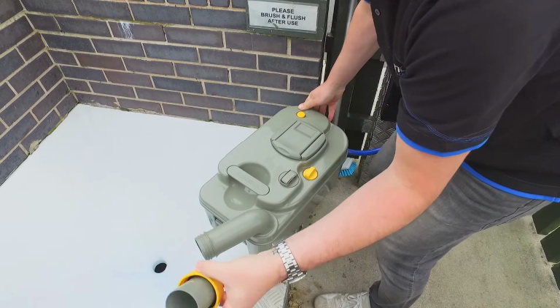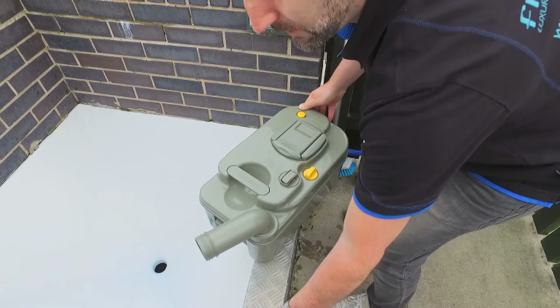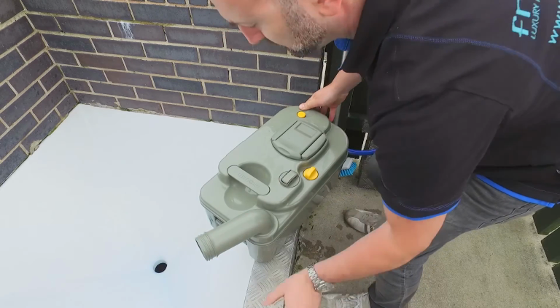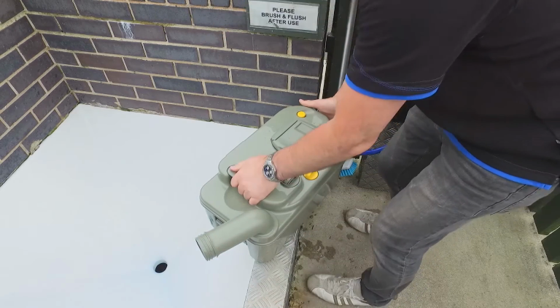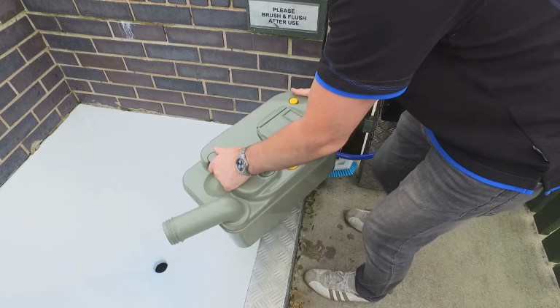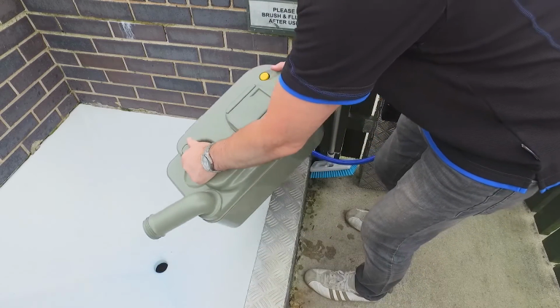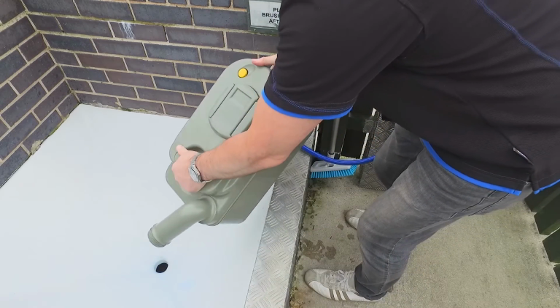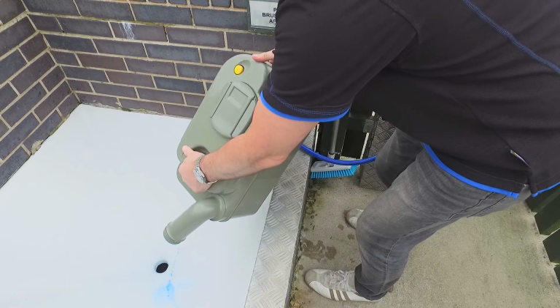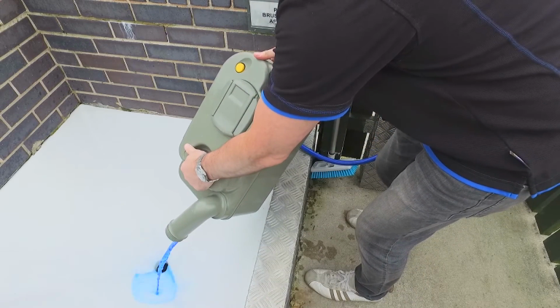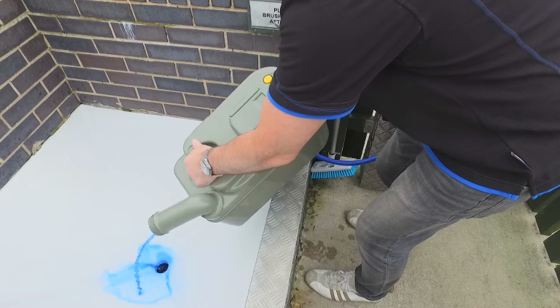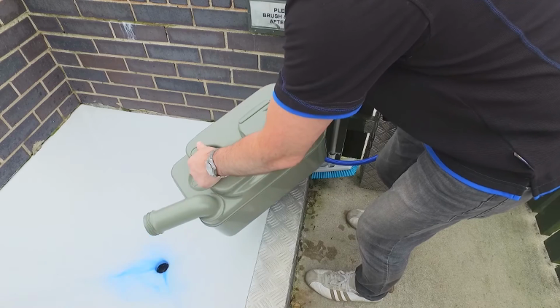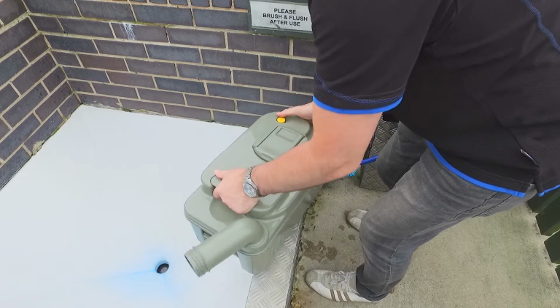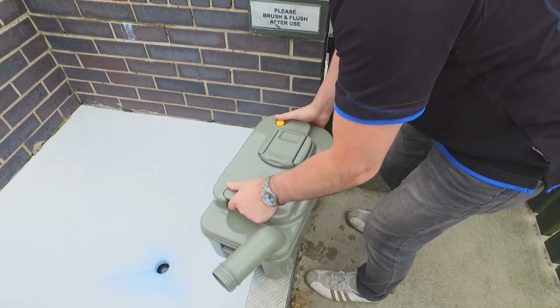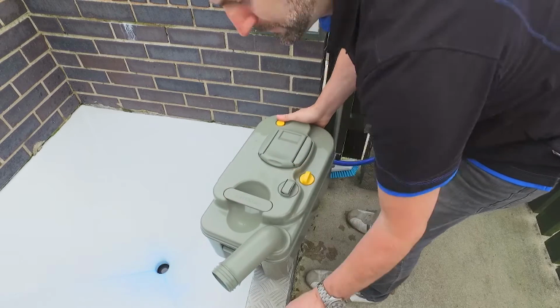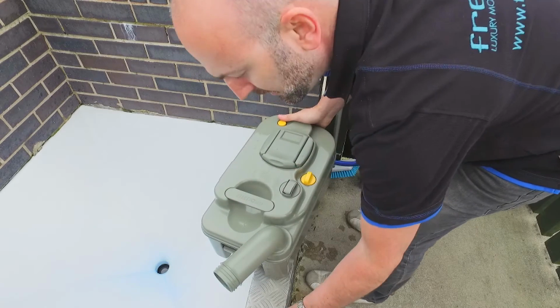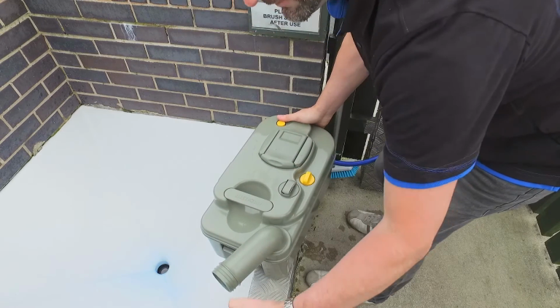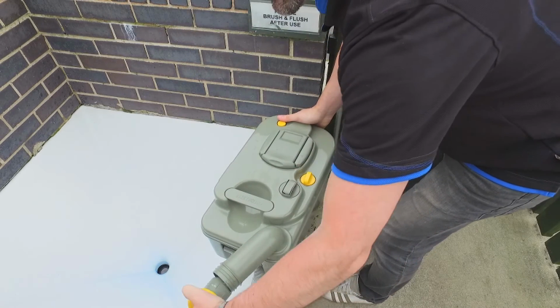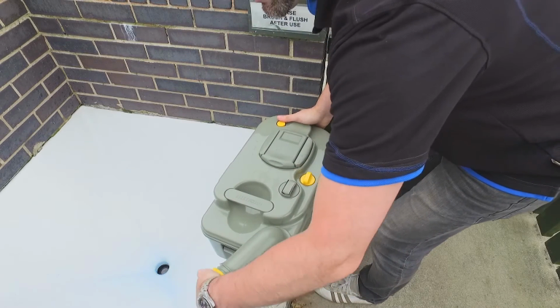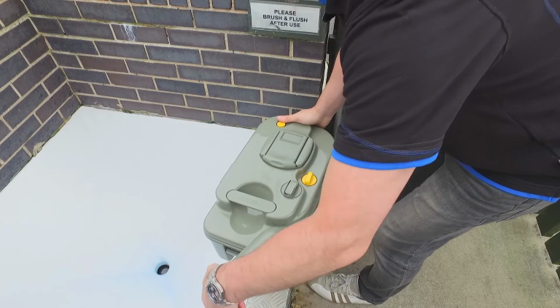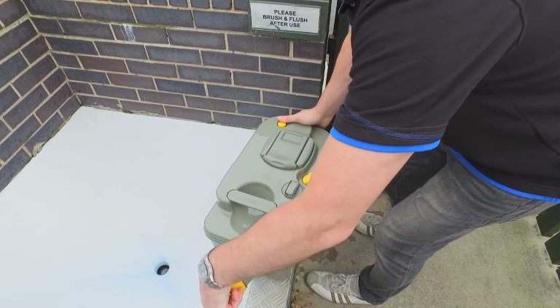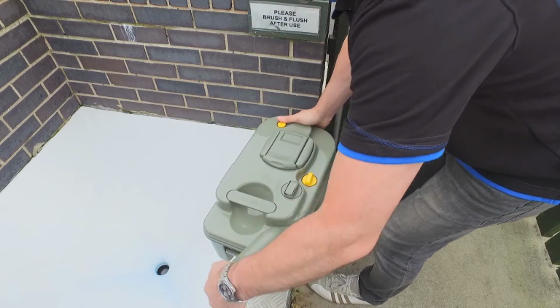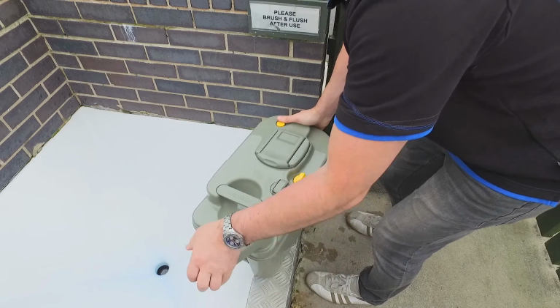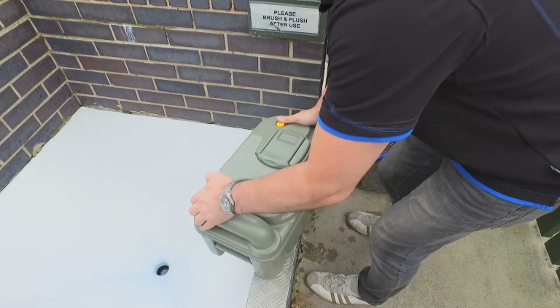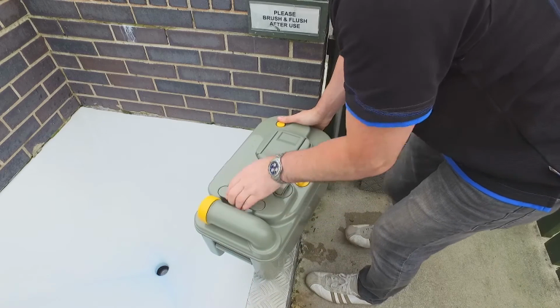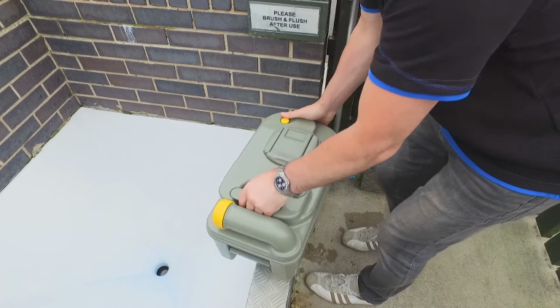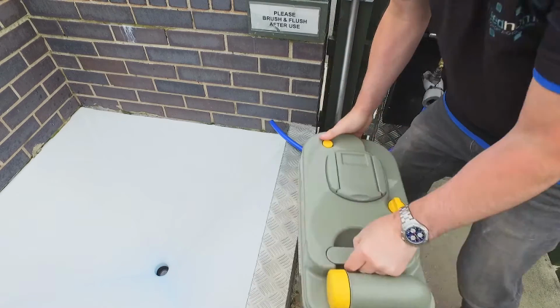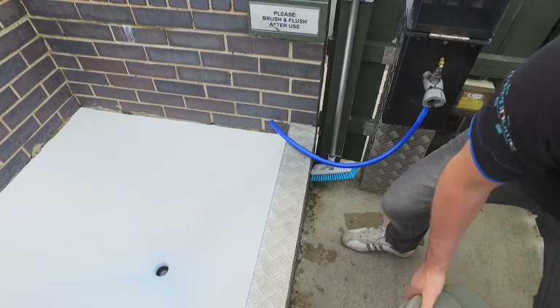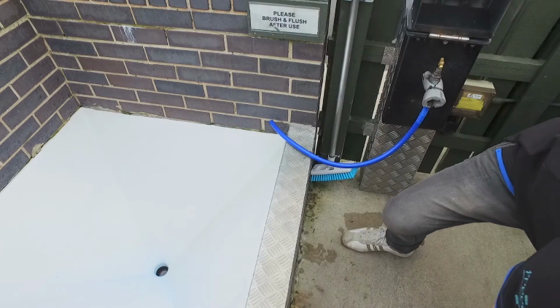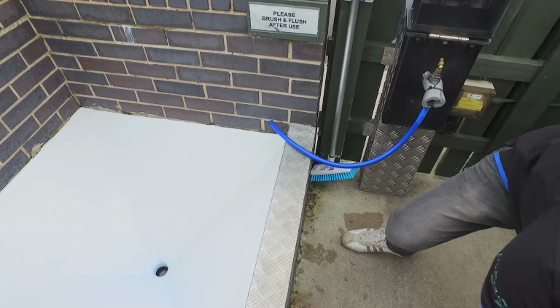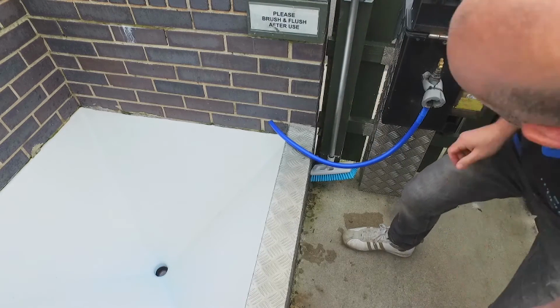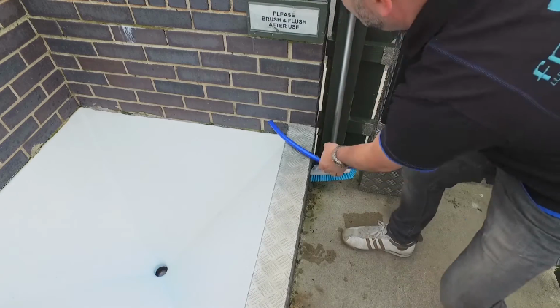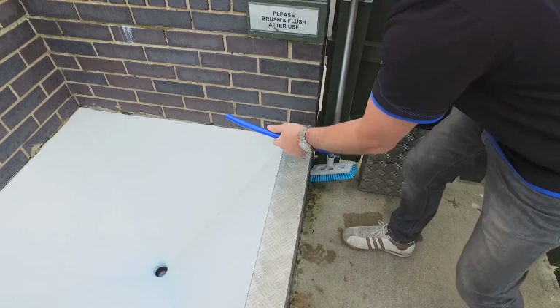Unscrew the cap and pour the contents into the waste area, replacing the cap afterwards. As a courtesy to other campers, be sure to rinse the emptying location before returning to your vehicle.